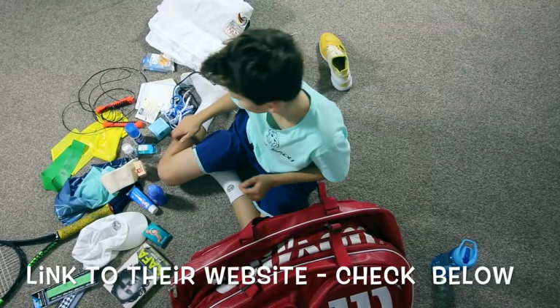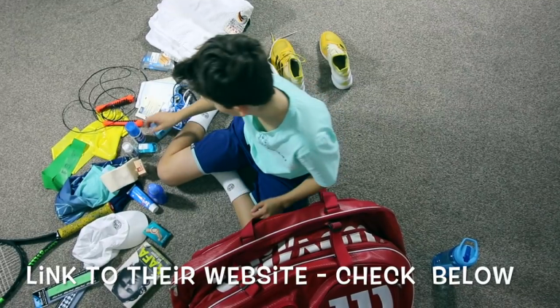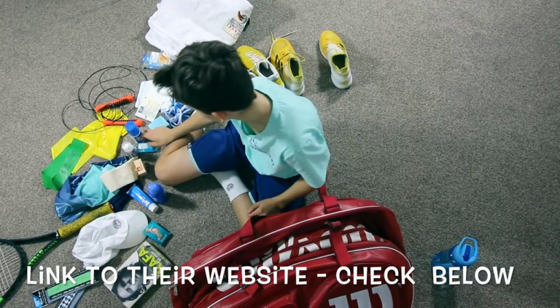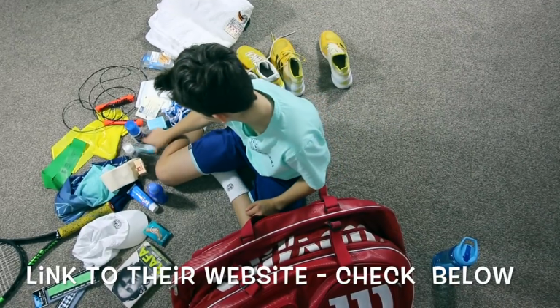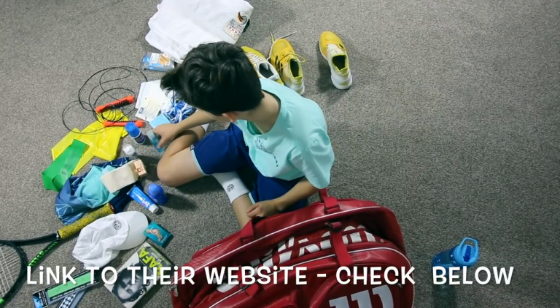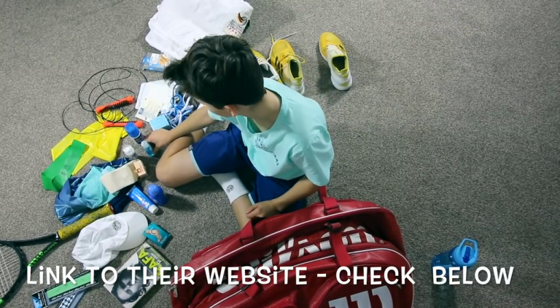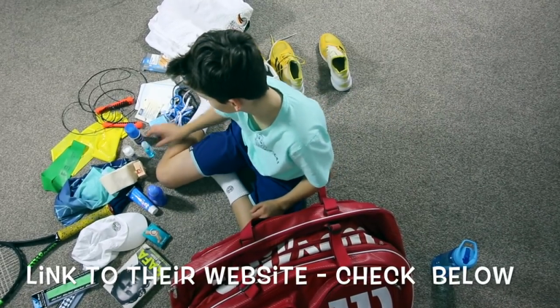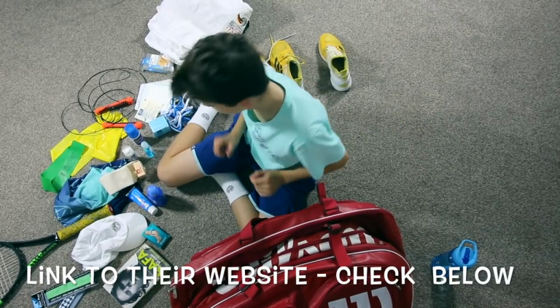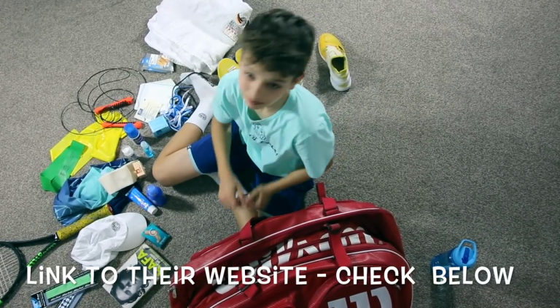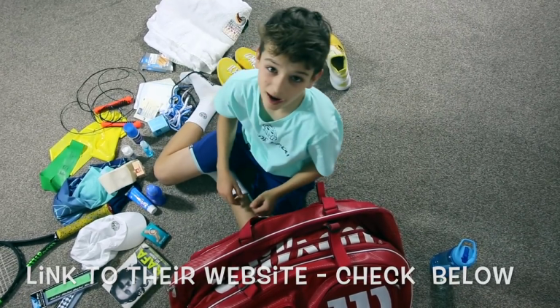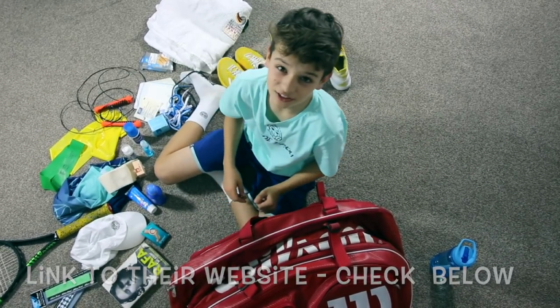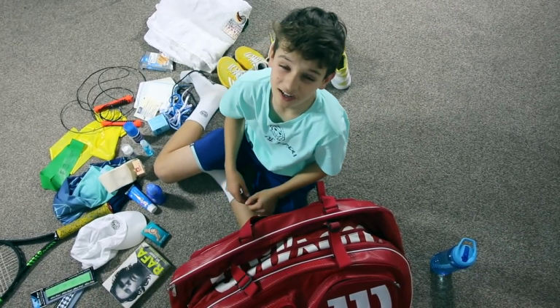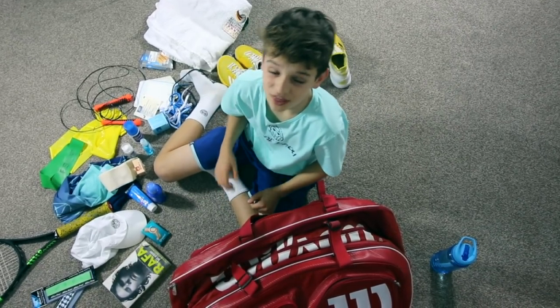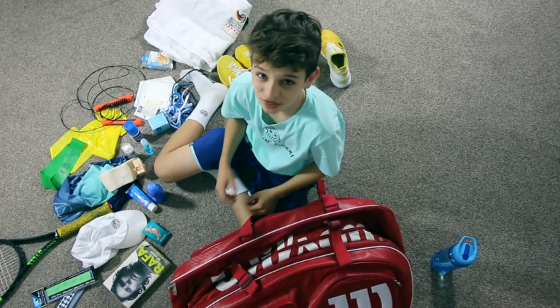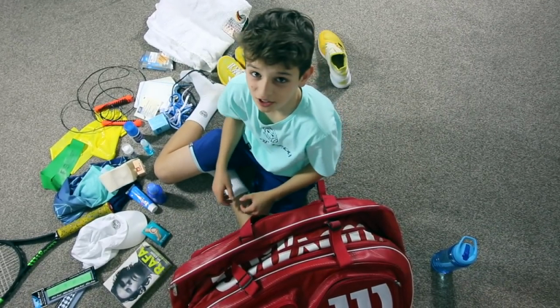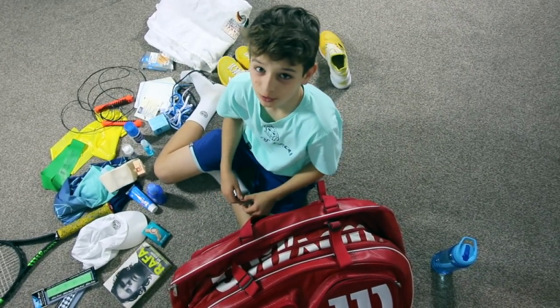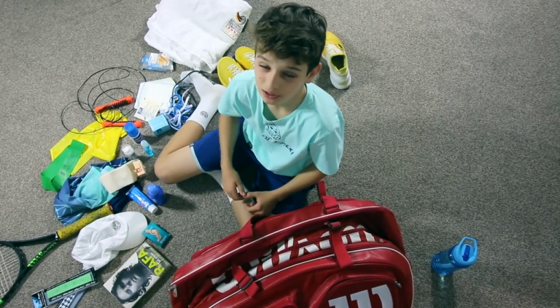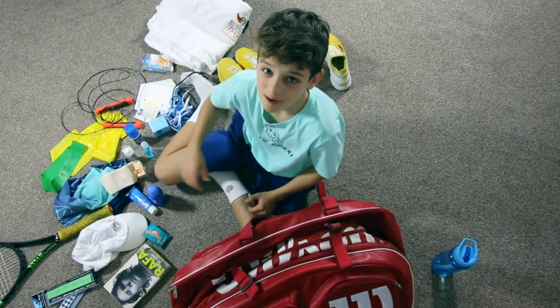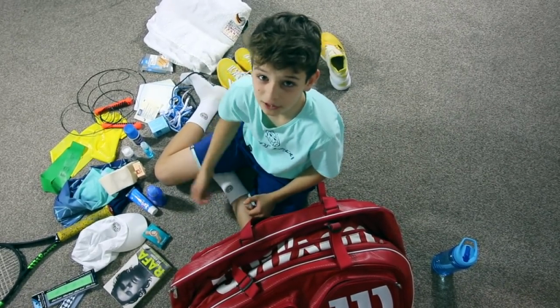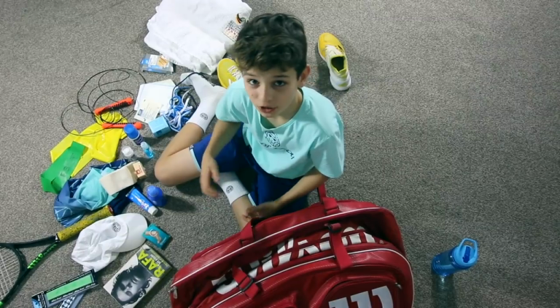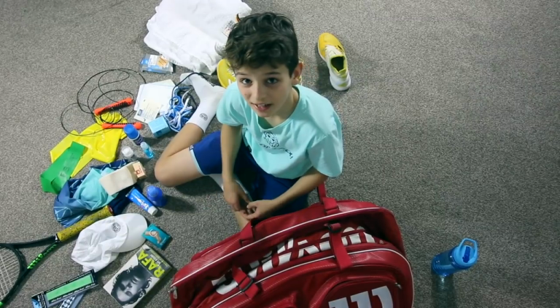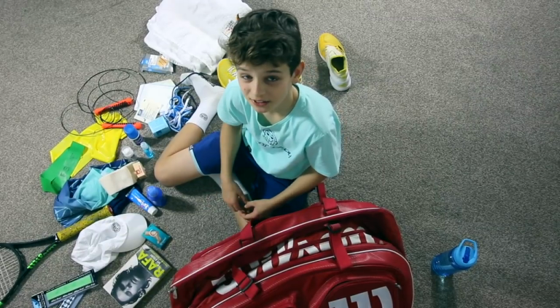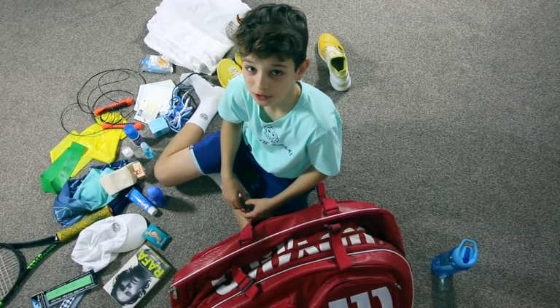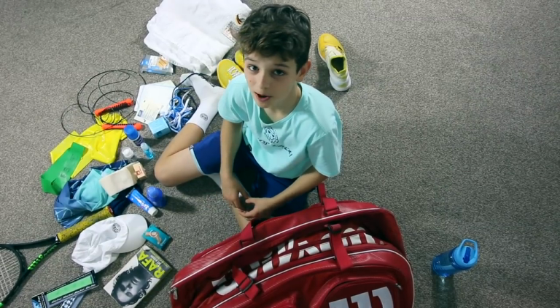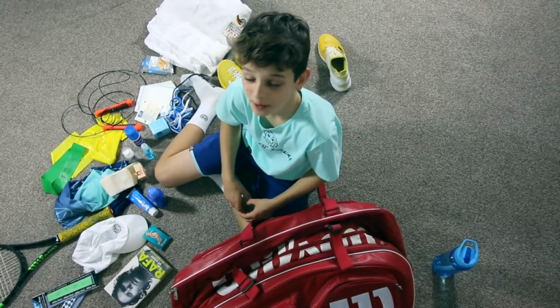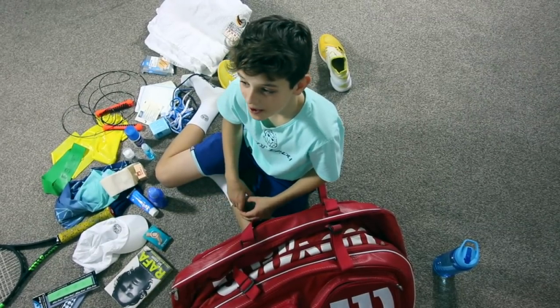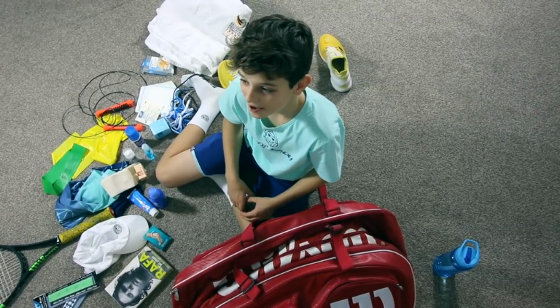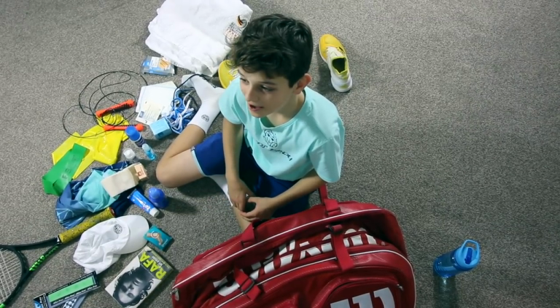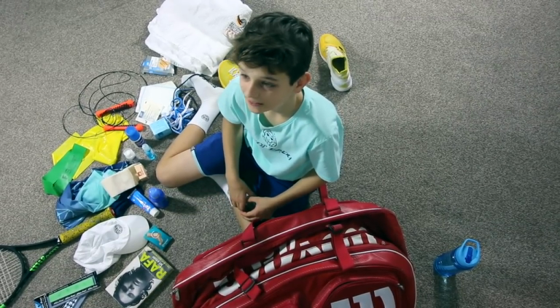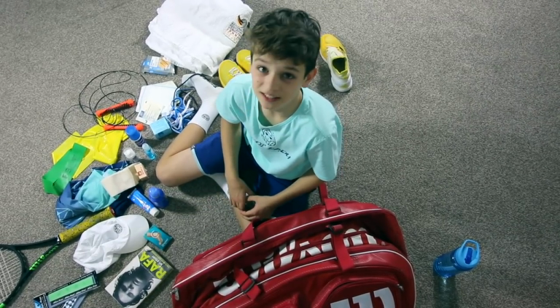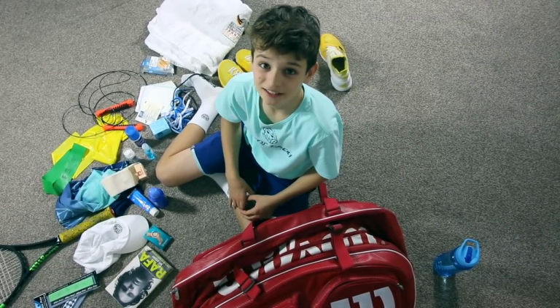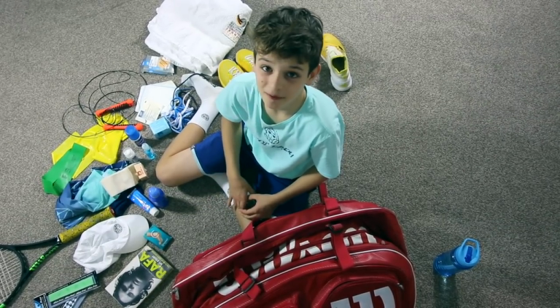That is my bag check. Thank you for watching. Make sure to like and subscribe. See you next time!